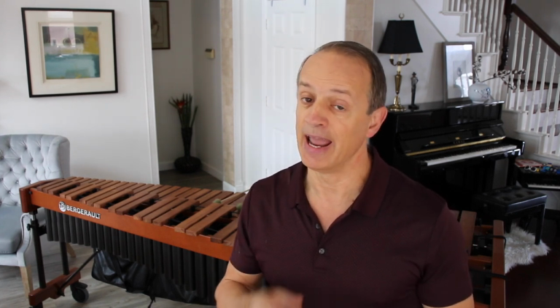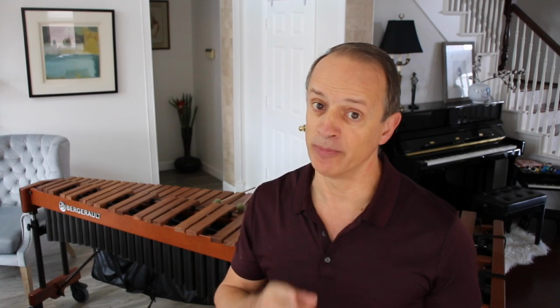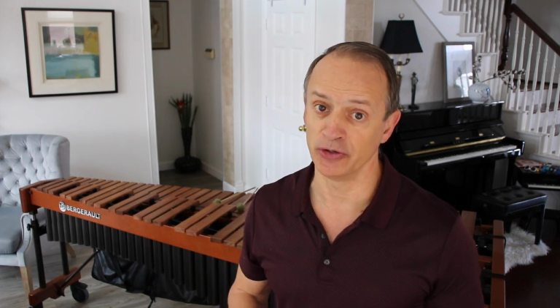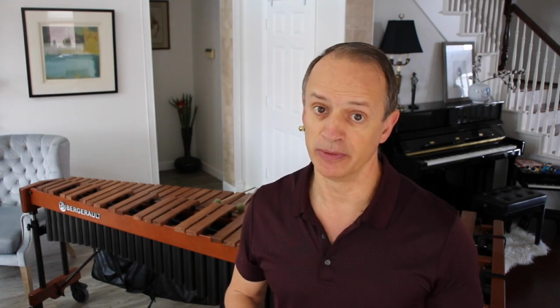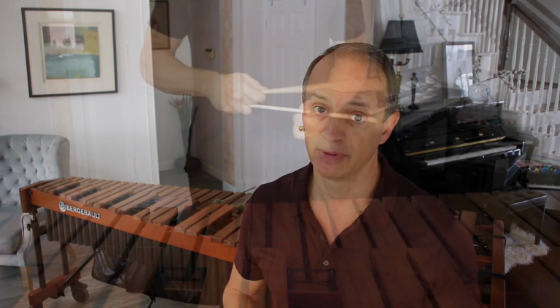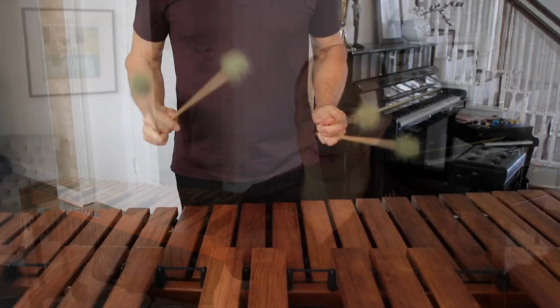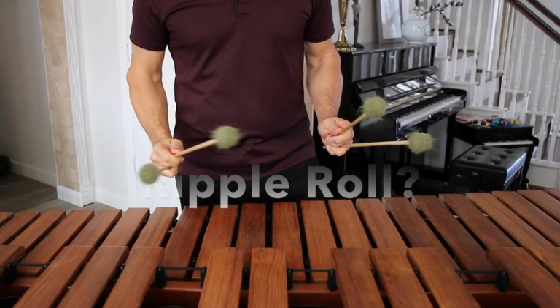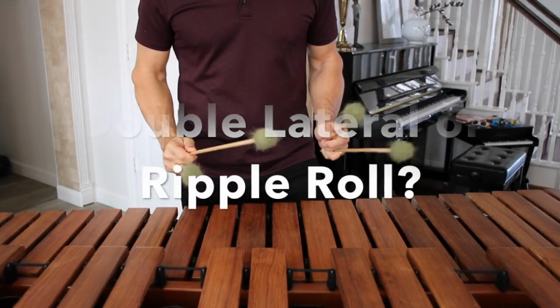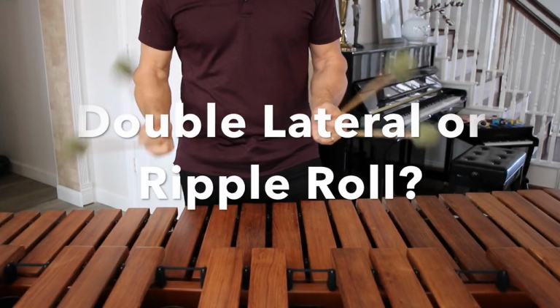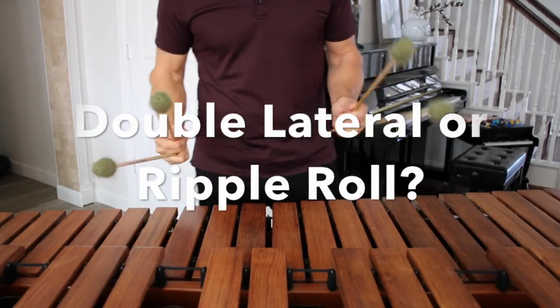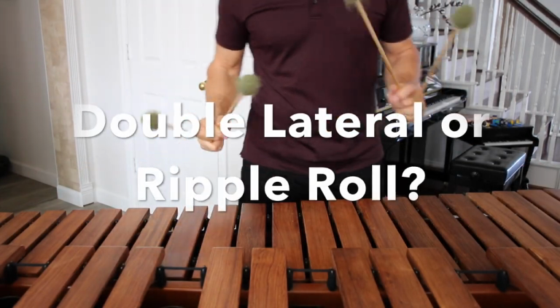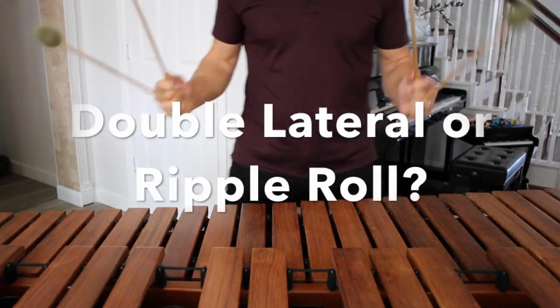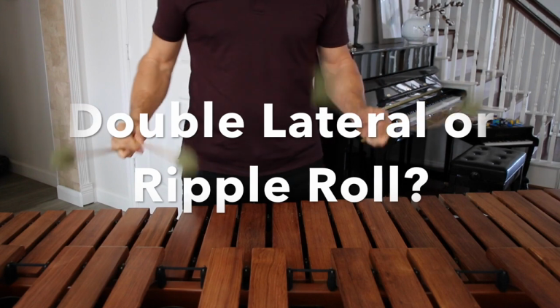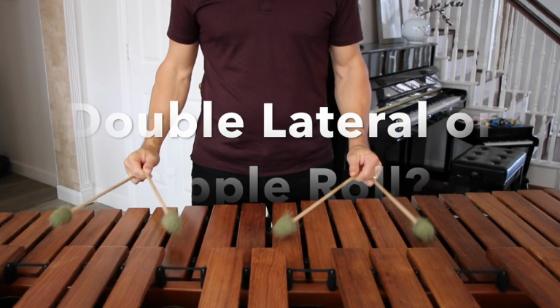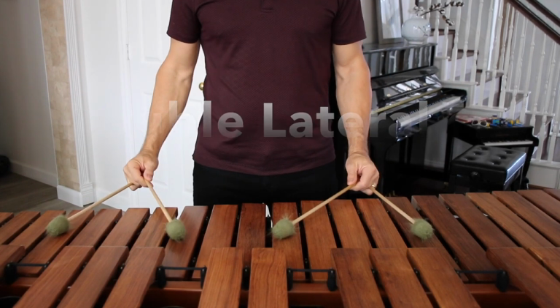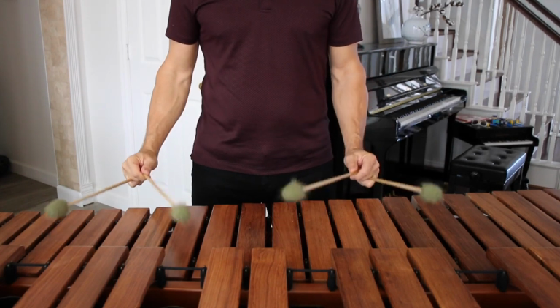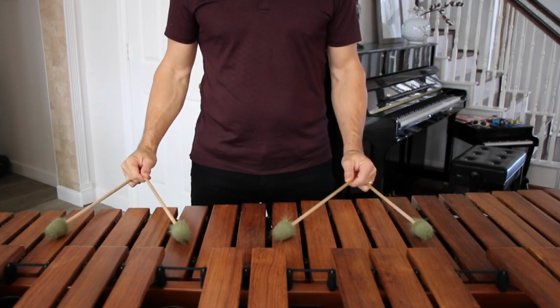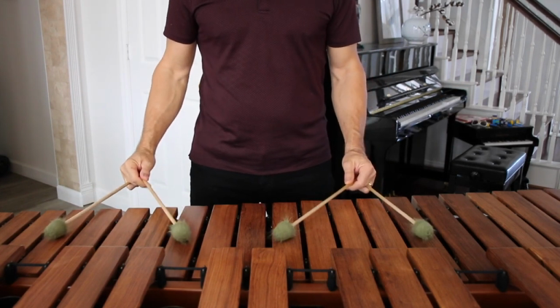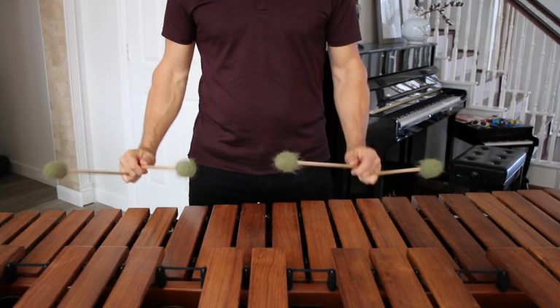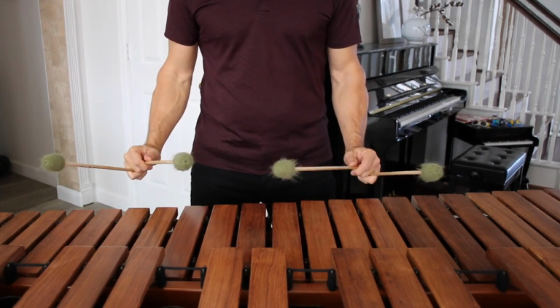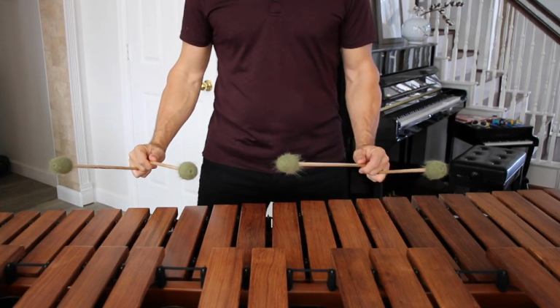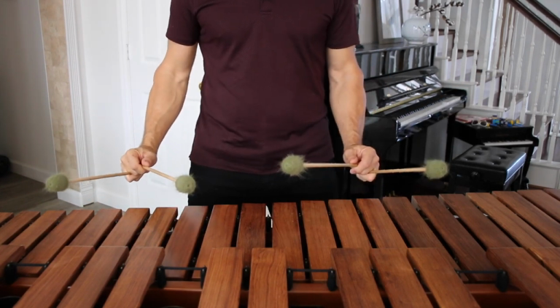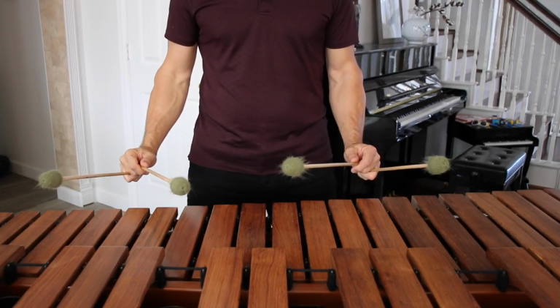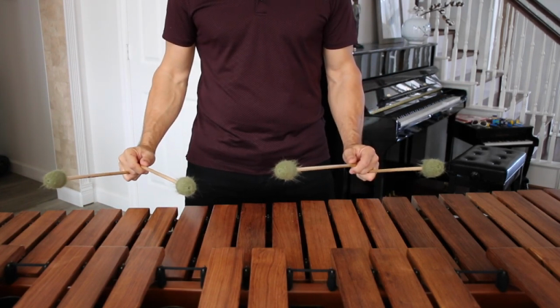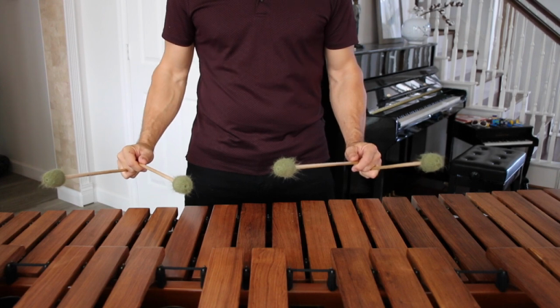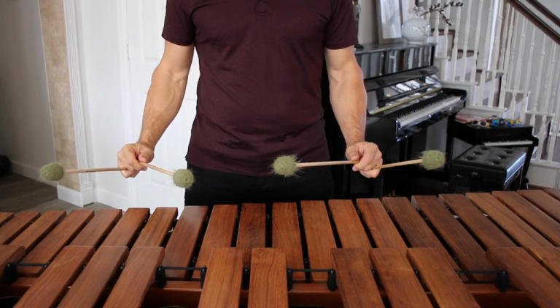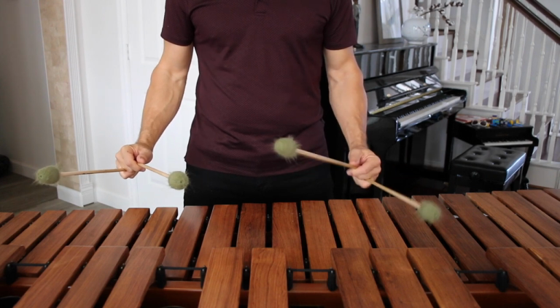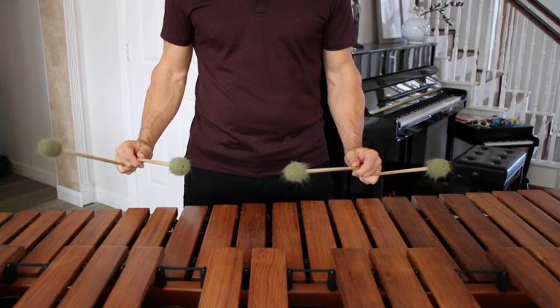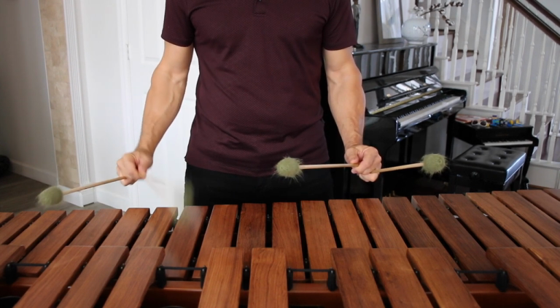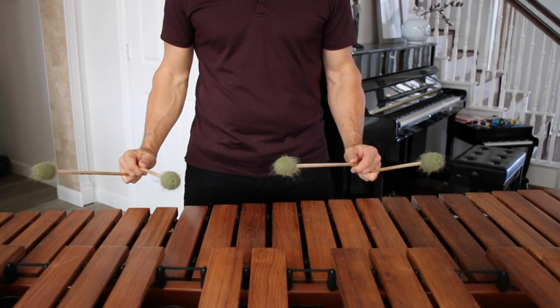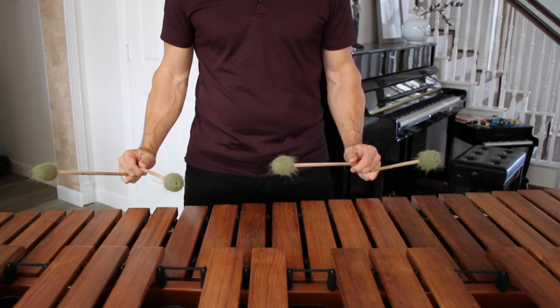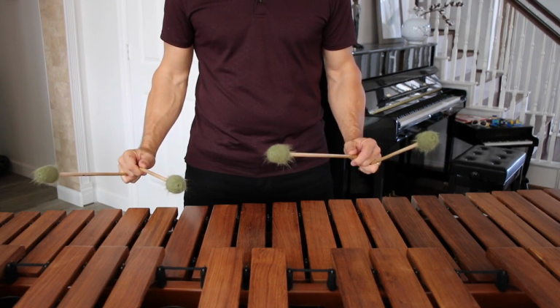And now I'm going to show you. The double lateral roll or the ripple roll — what's the difference? Here's the double lateral roll. Choosing my heights, just like on the floor exercises, I'm going to go 1, 2, 4, 3 for this ripple roll.